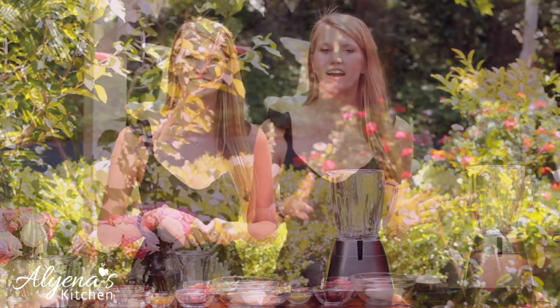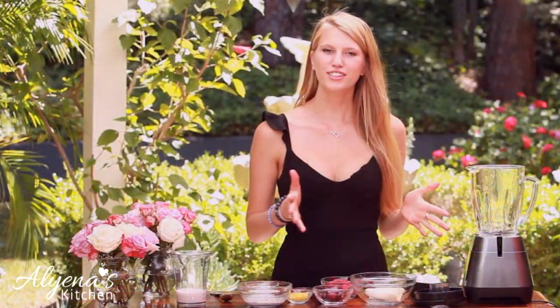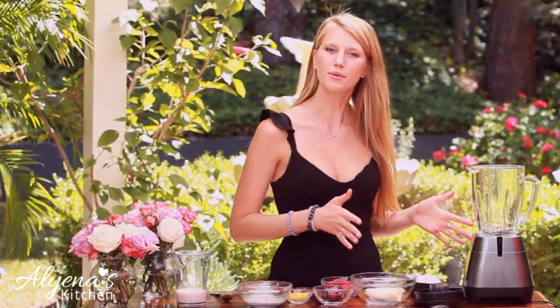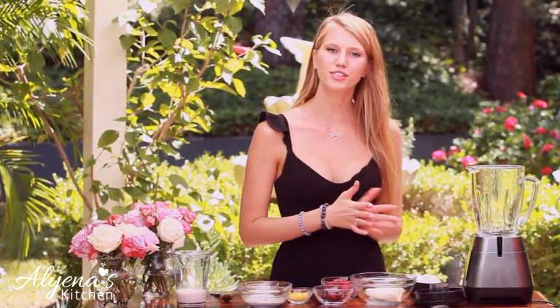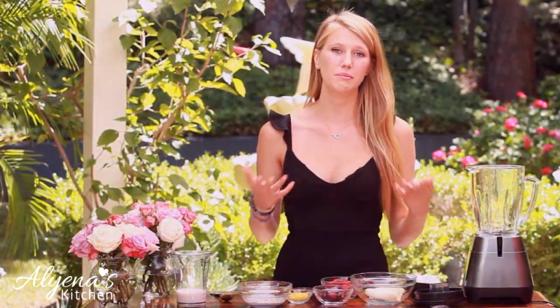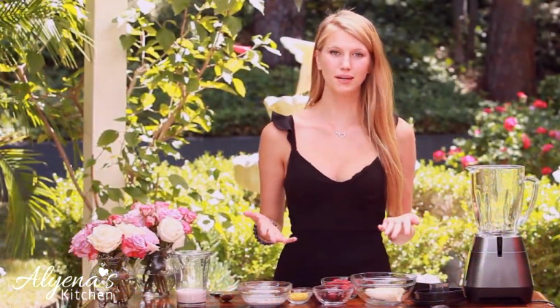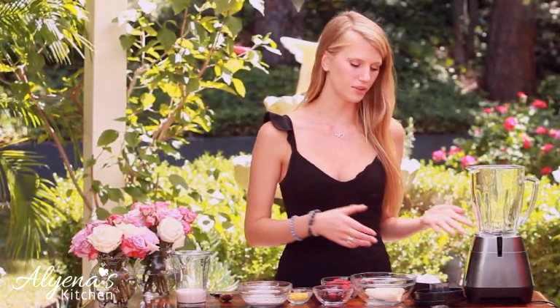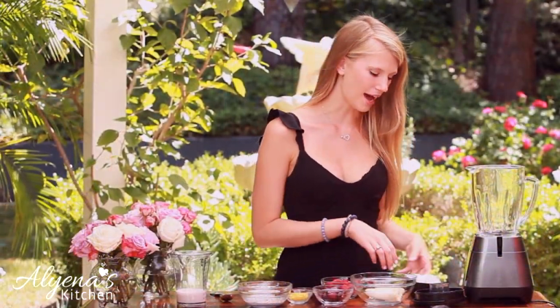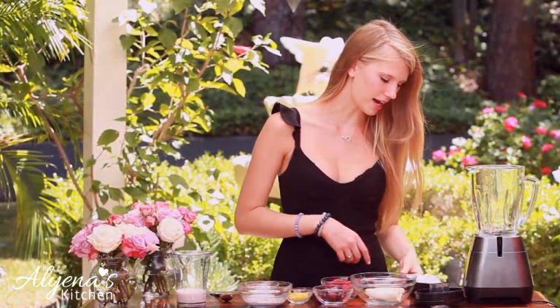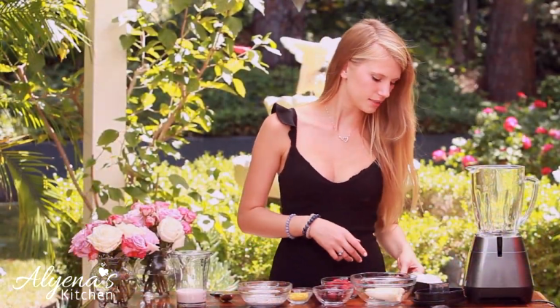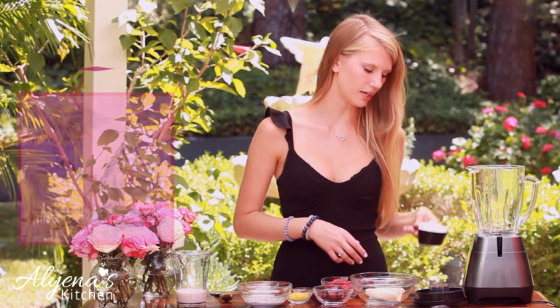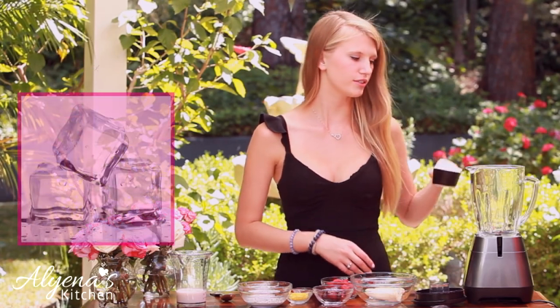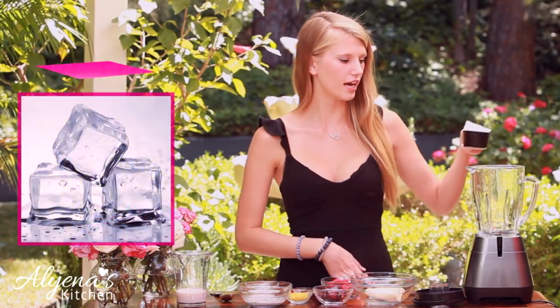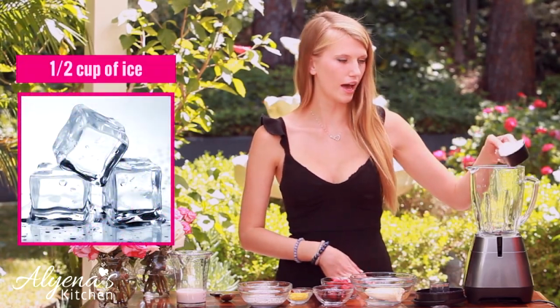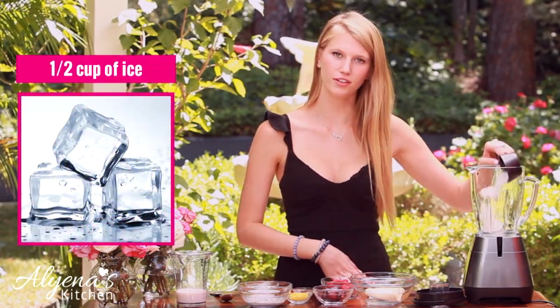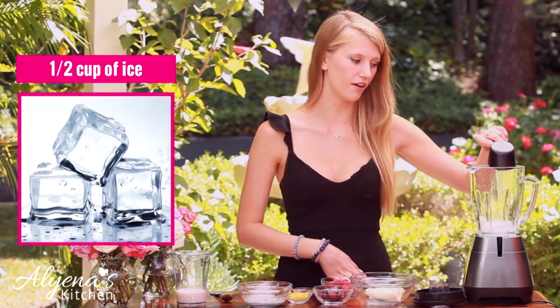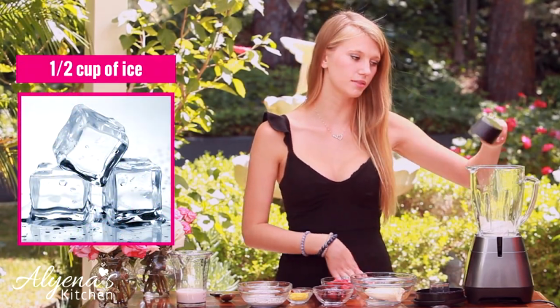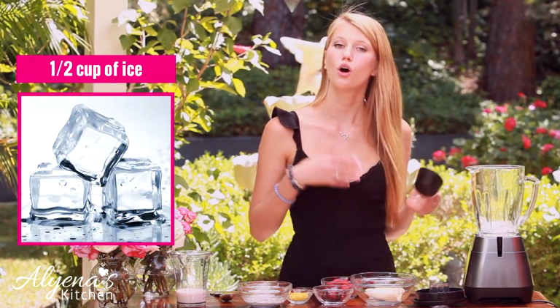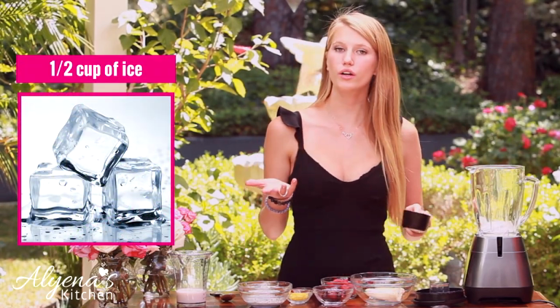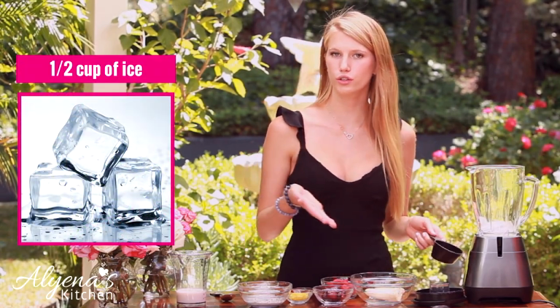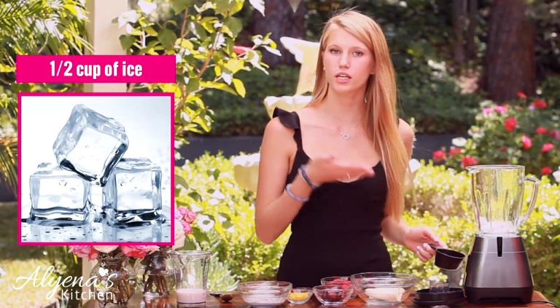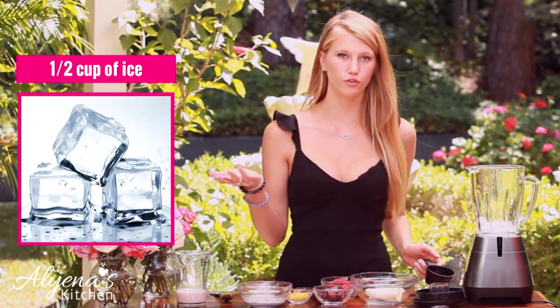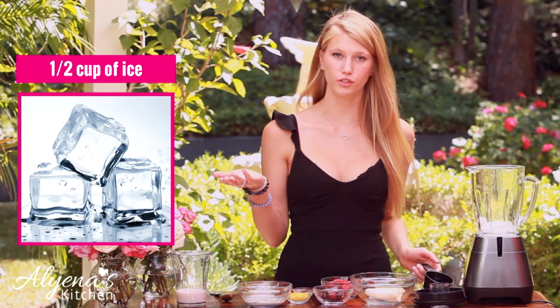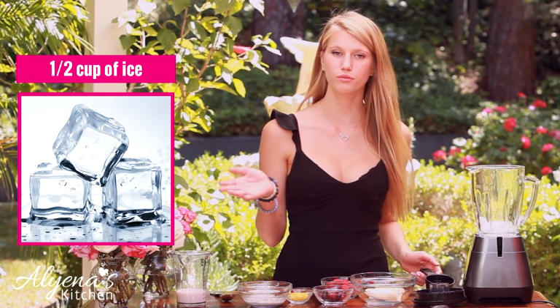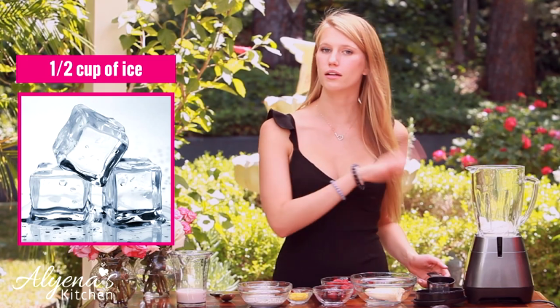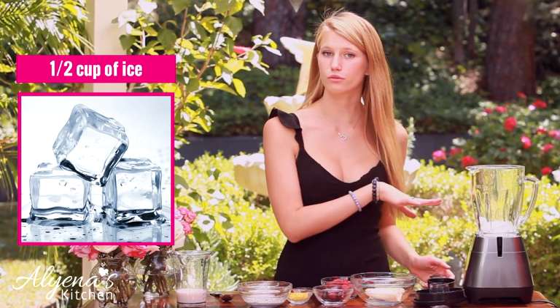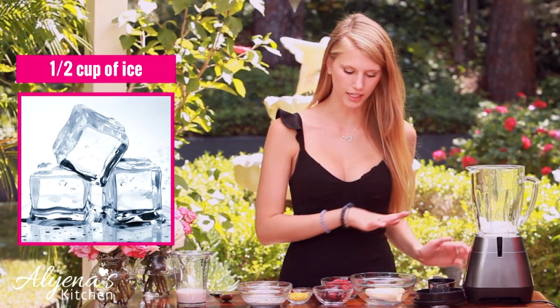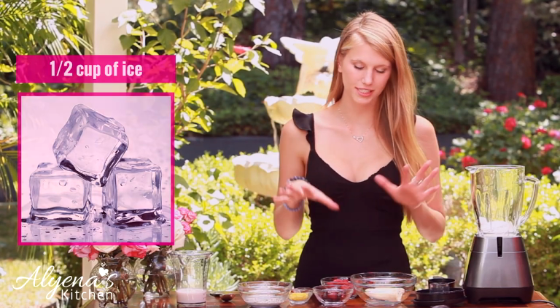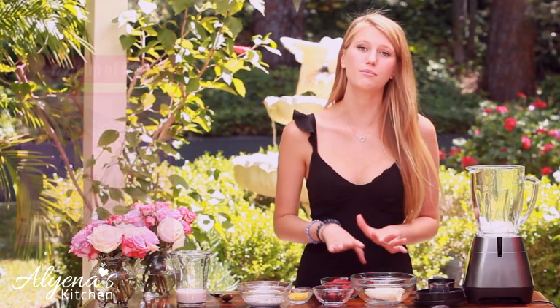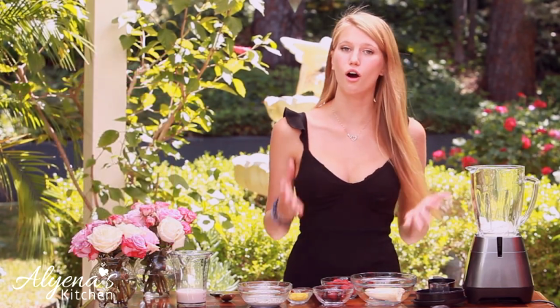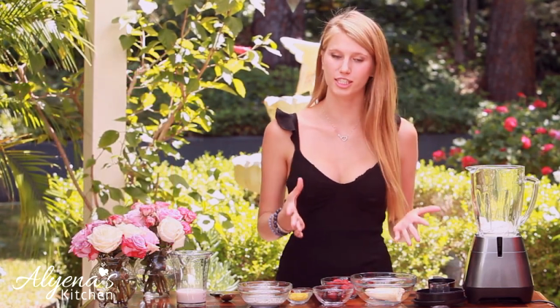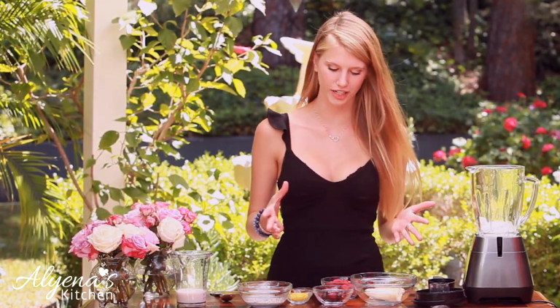The first thing I'm going to do in making my smoothie is add my ice to my blender. Today I have about a half a cup of ice, or if you're using frozen fruit then you don't need ice, but today I'm using all fresh ingredients.